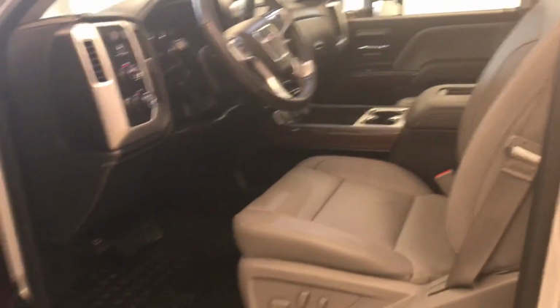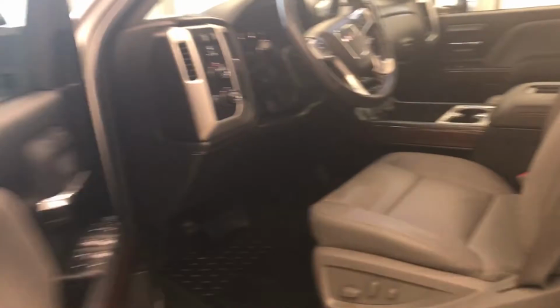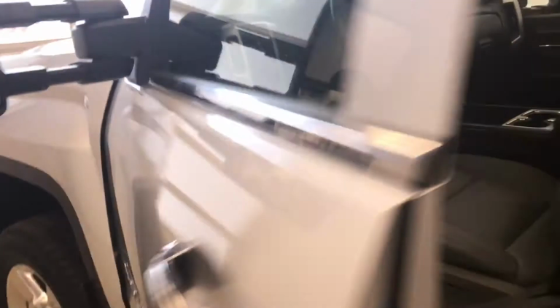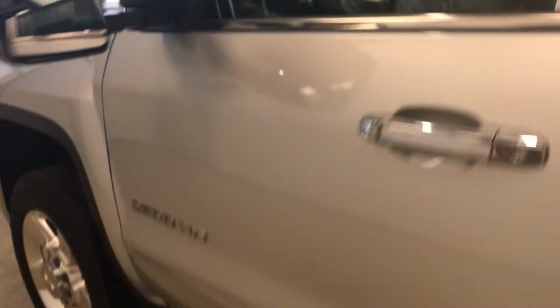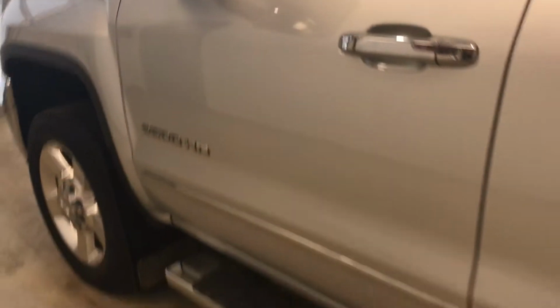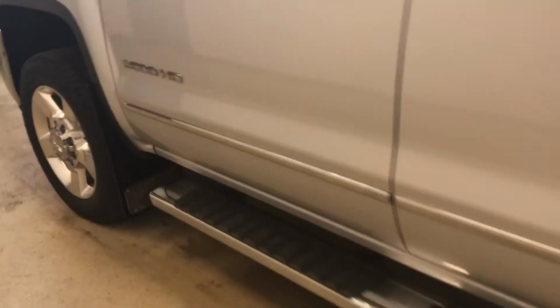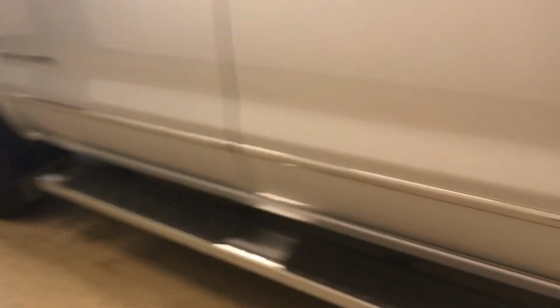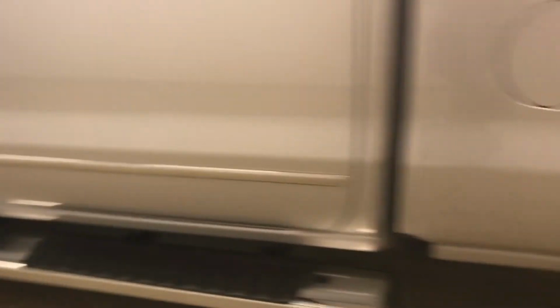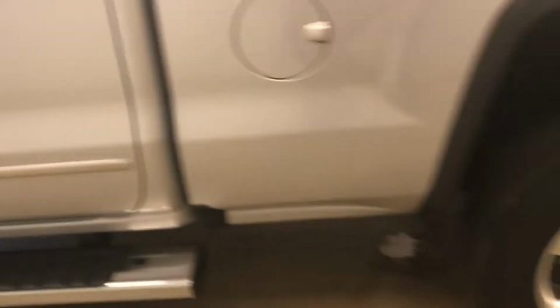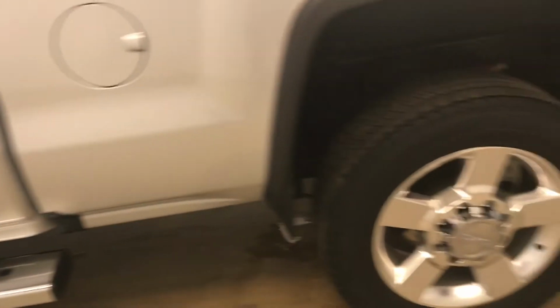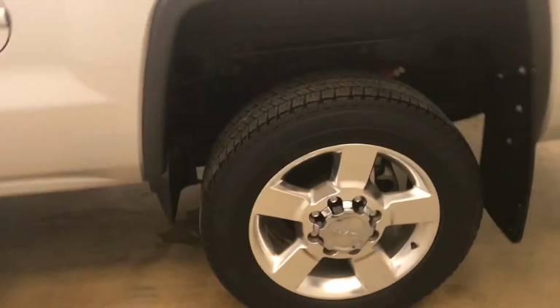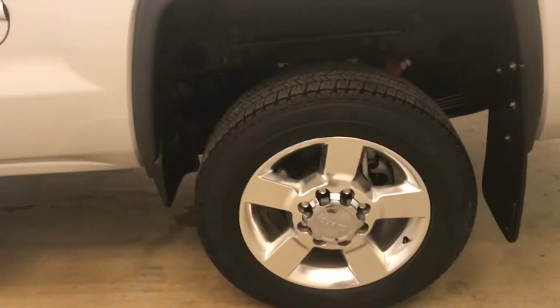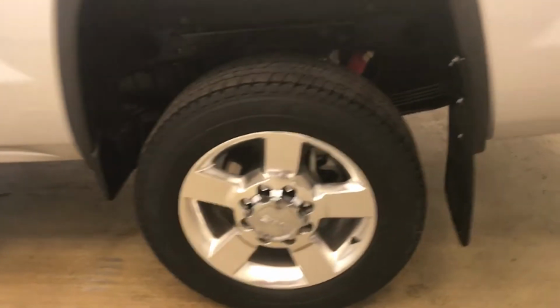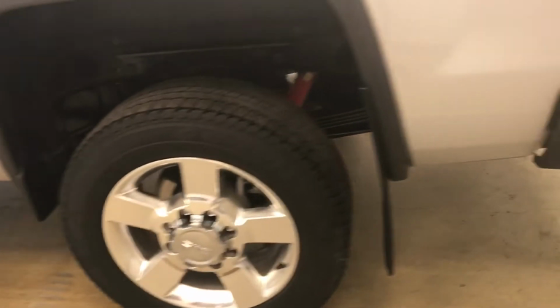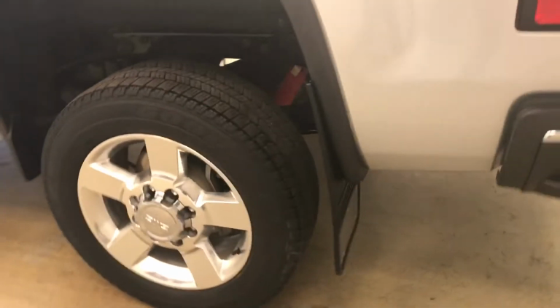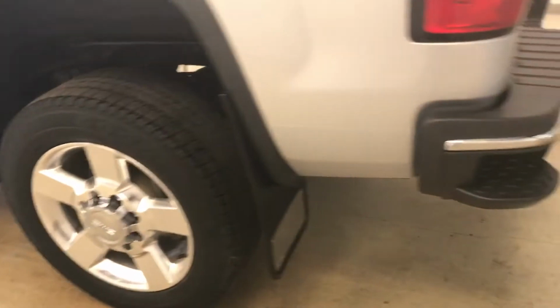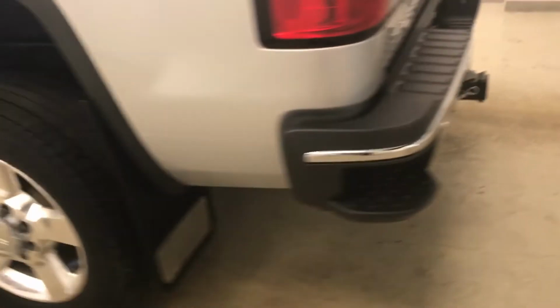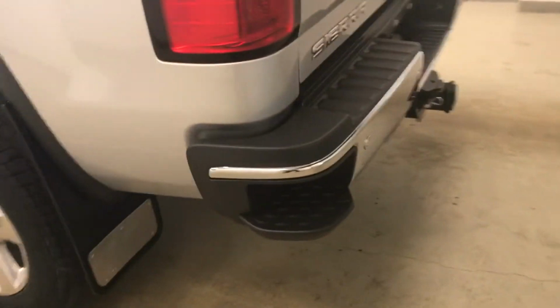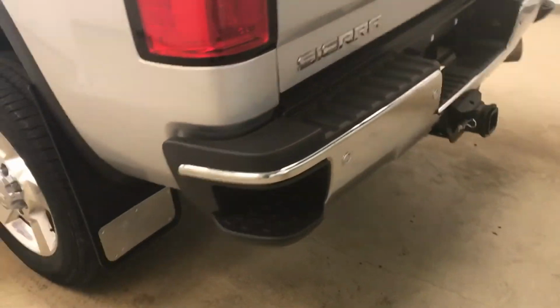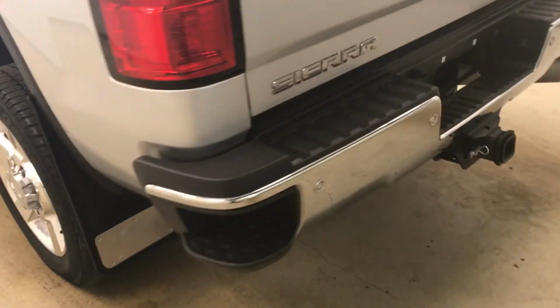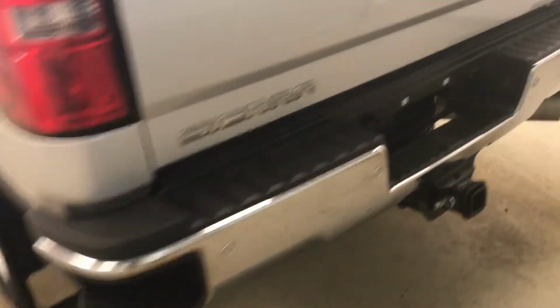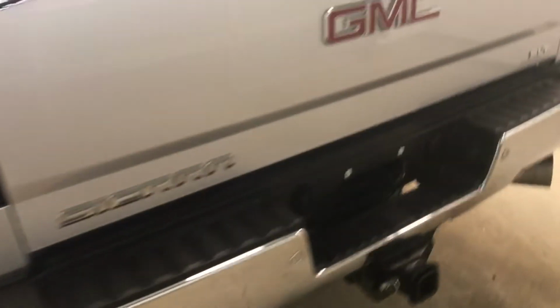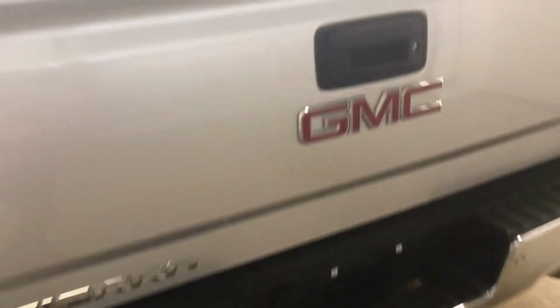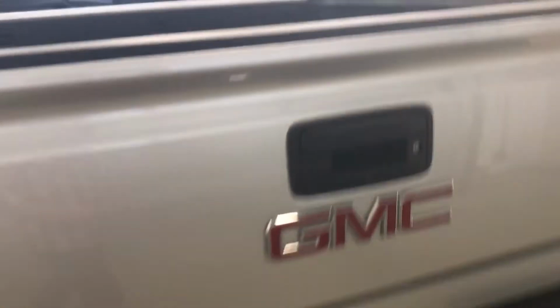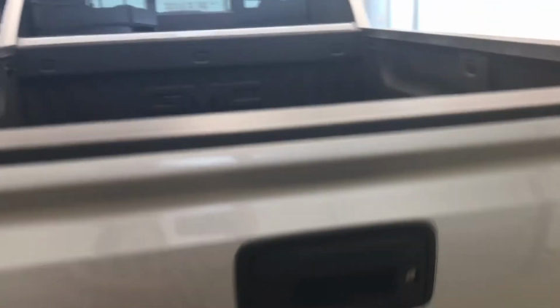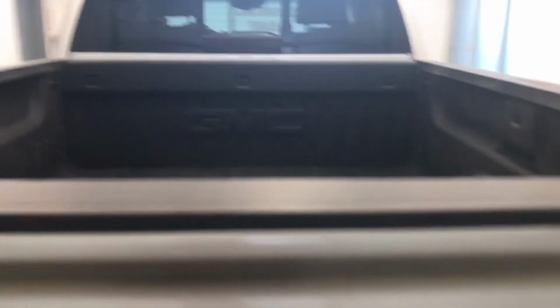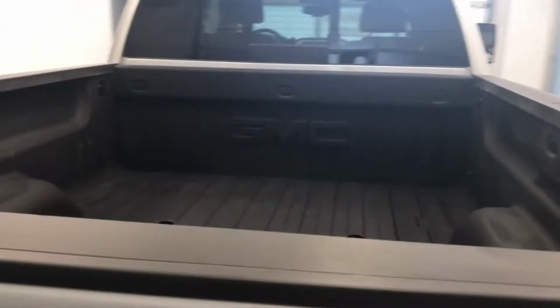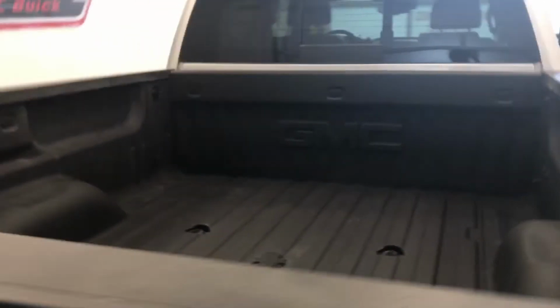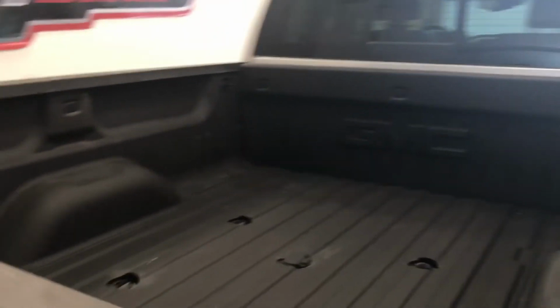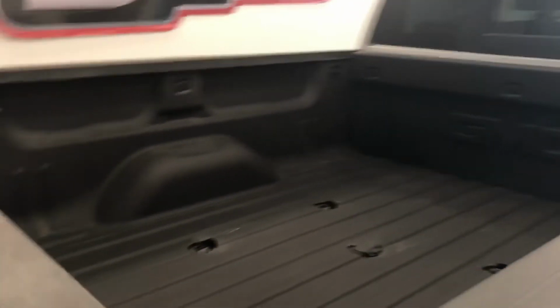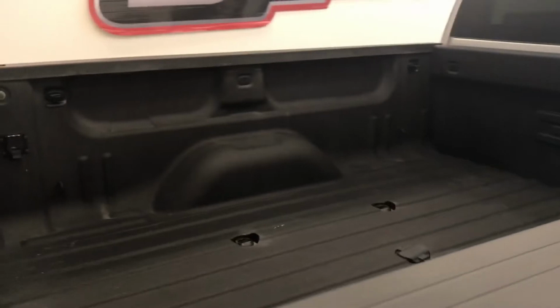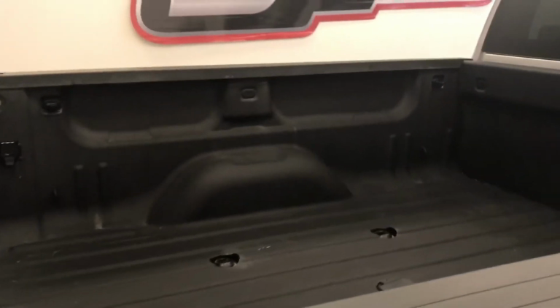Moving on to exterior features, we have running boards, 20-inch polished alloy rims, mud flaps, tailgate step, rear parking assist, backup camera, spray-on box liner and a lot more cargo space.